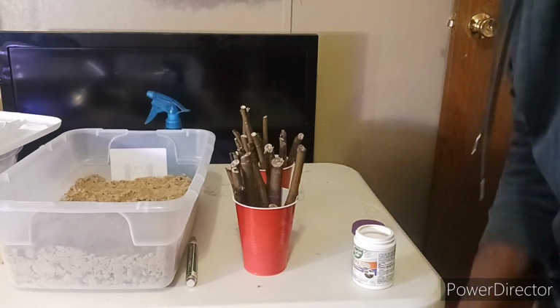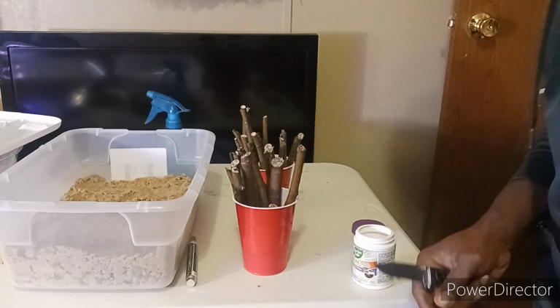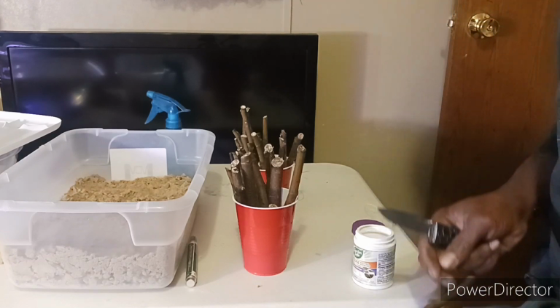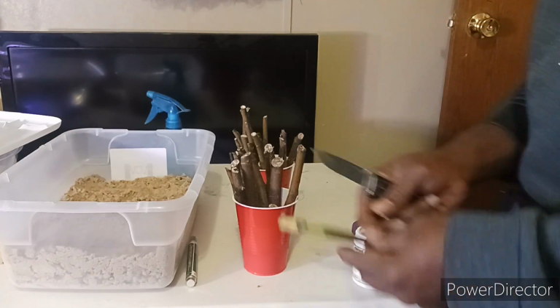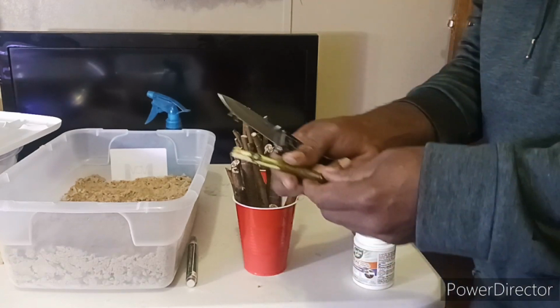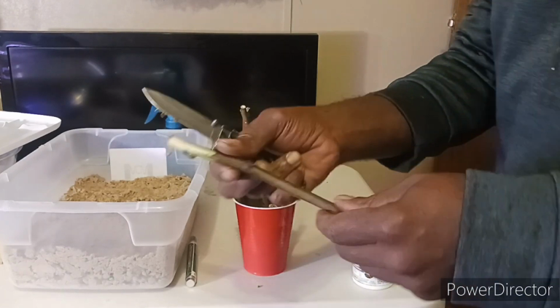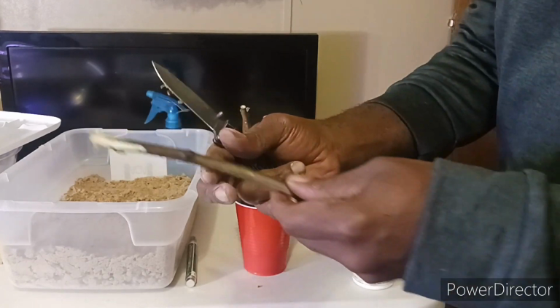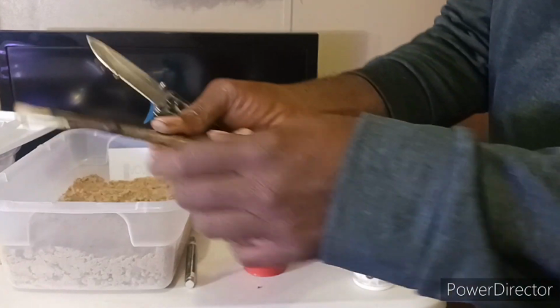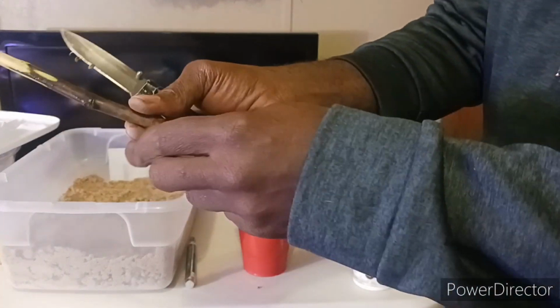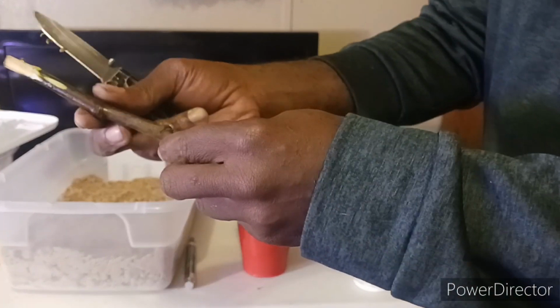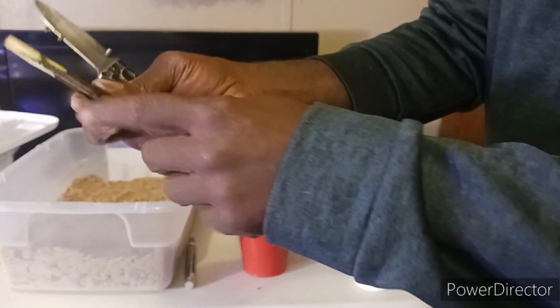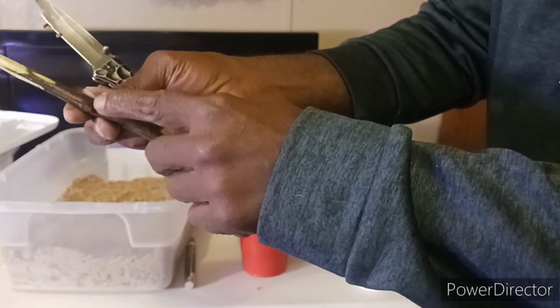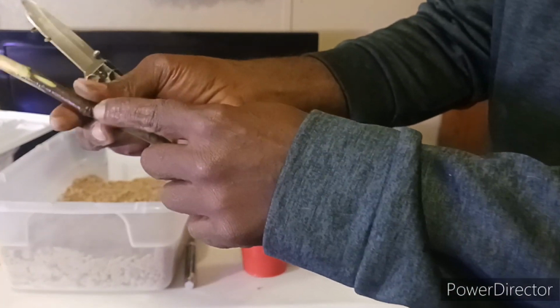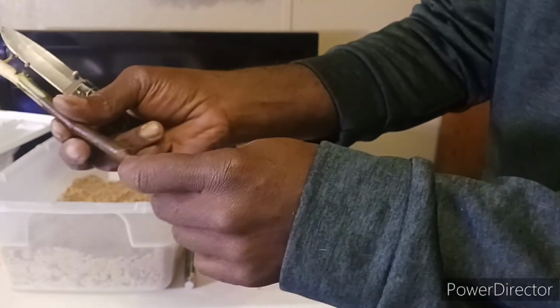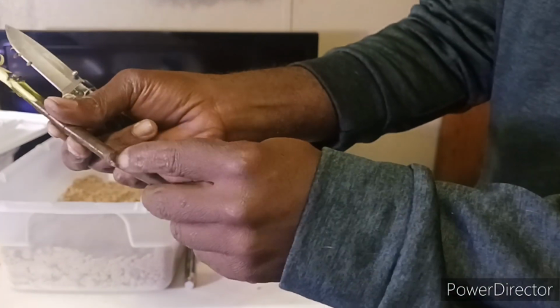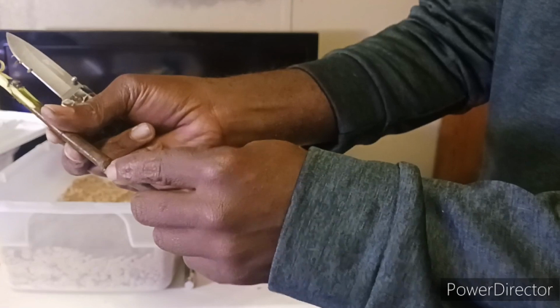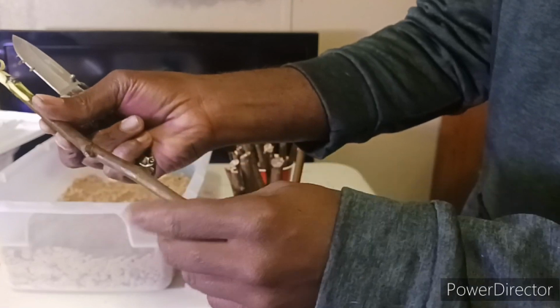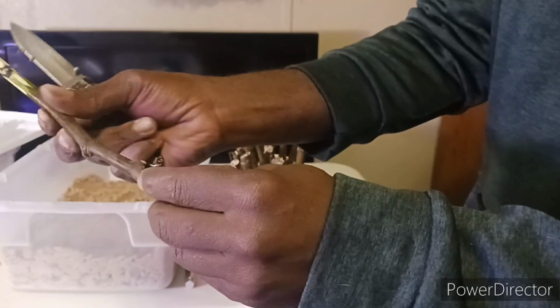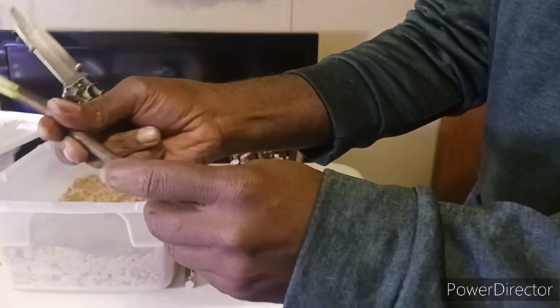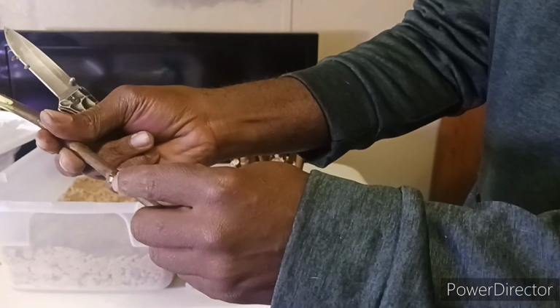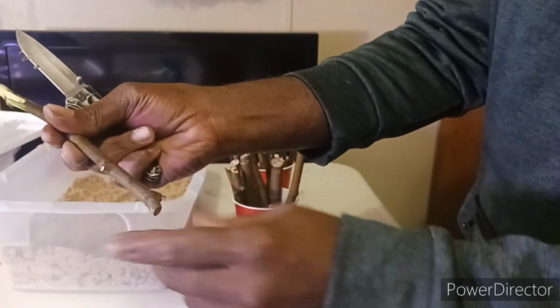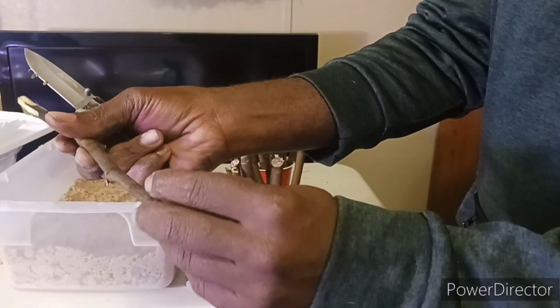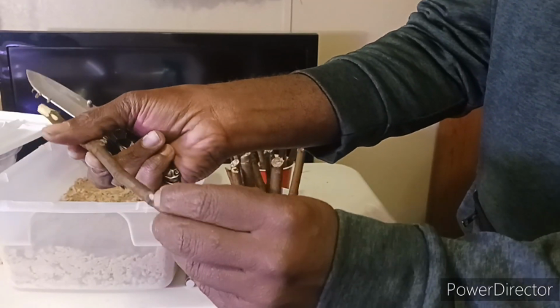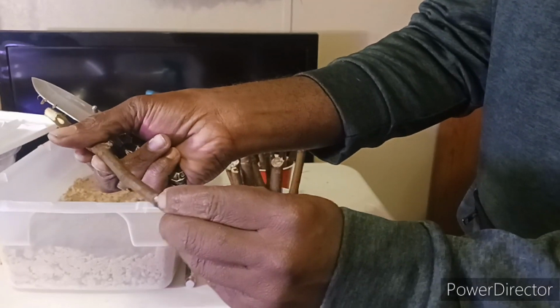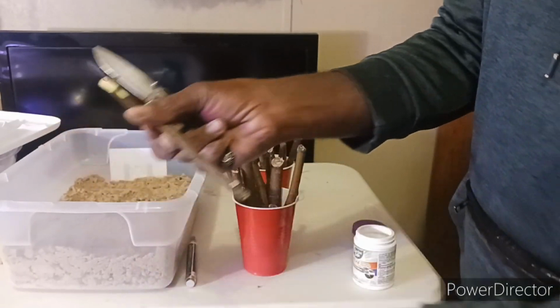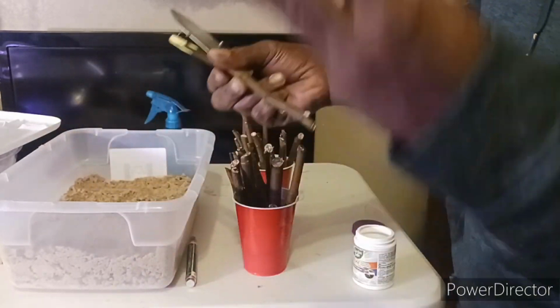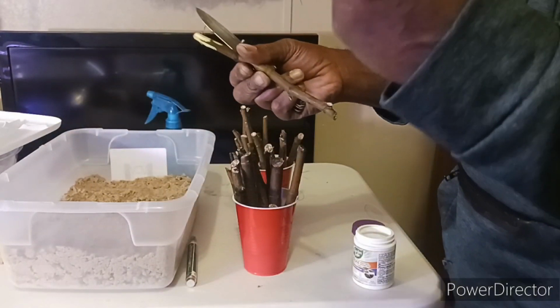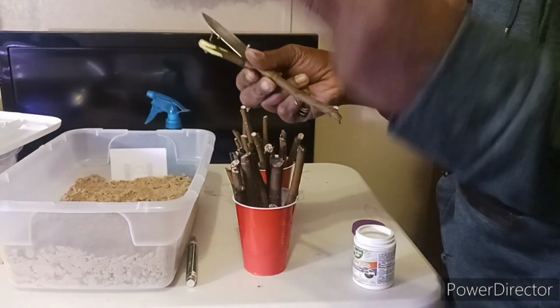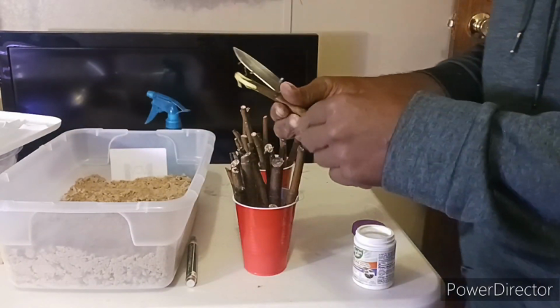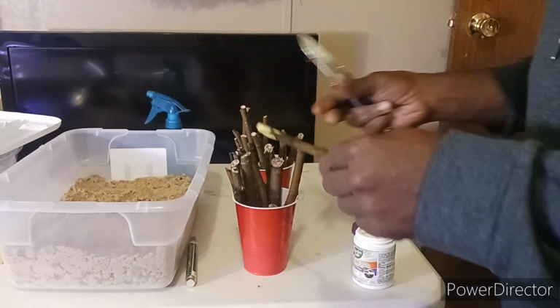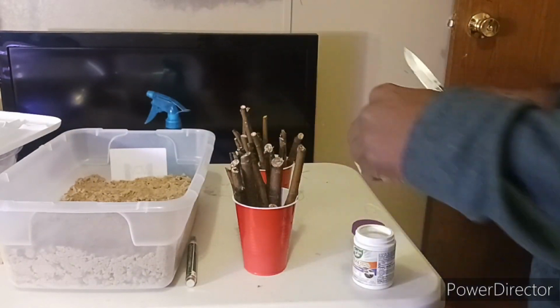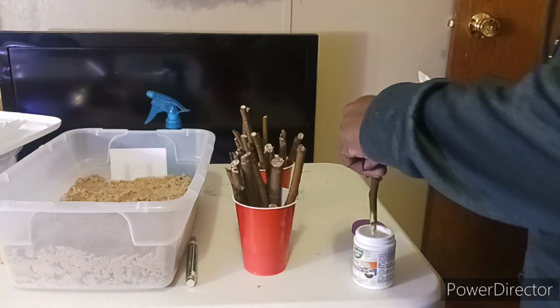You want to scrape down to the cambium layer. Make sure you've got the eyes facing up before you start scraping, because you don't want to scrape off the top. So, eyes facing up.